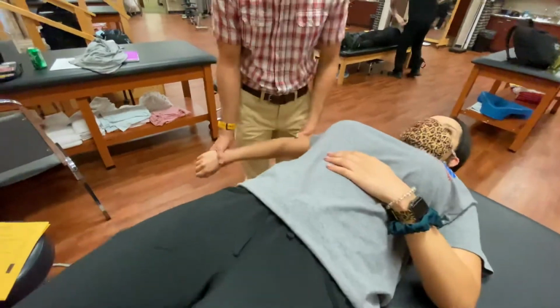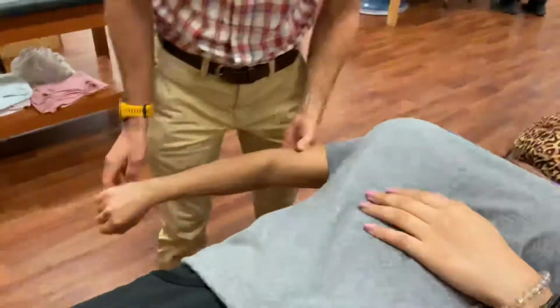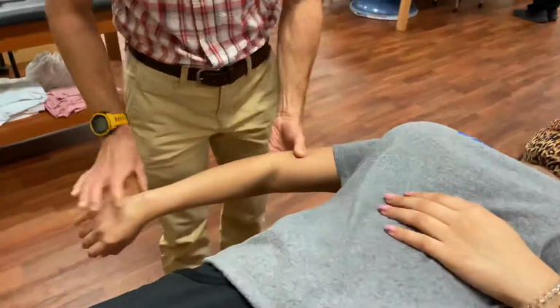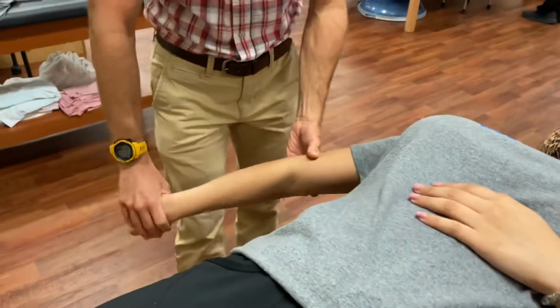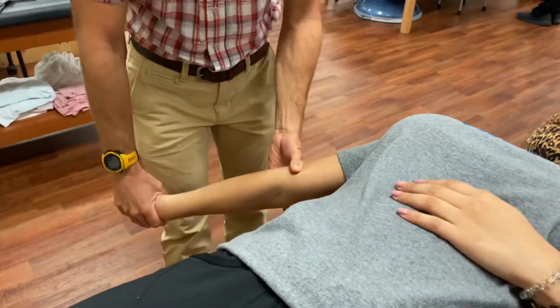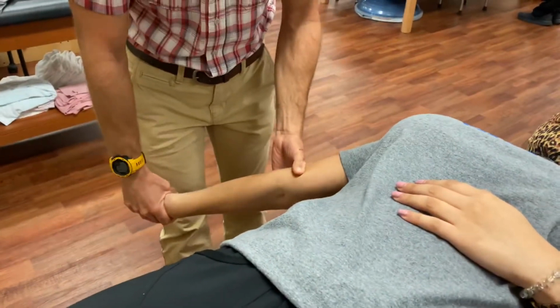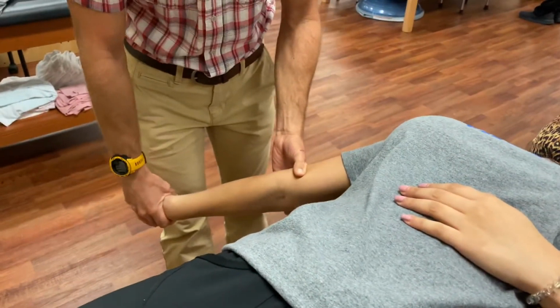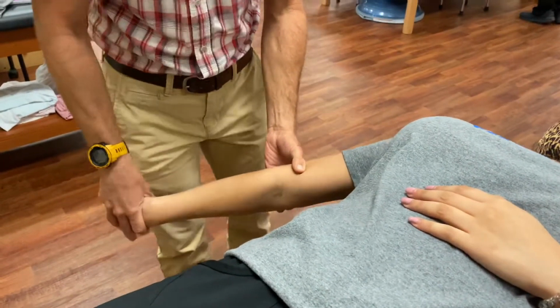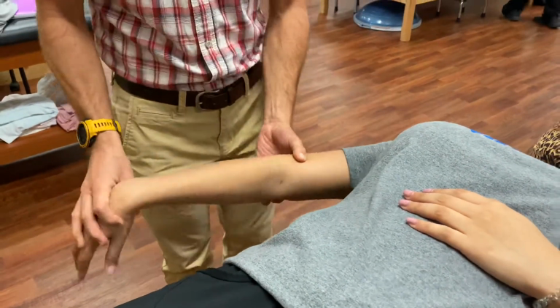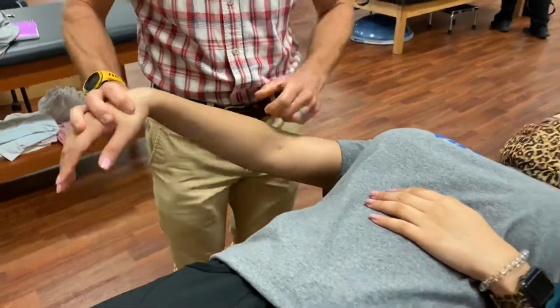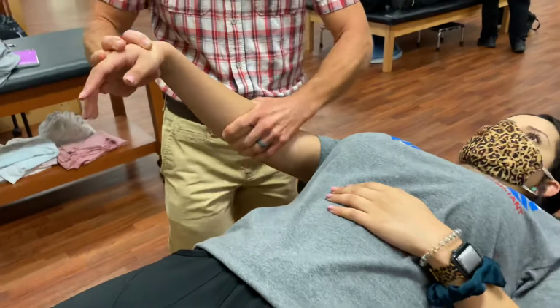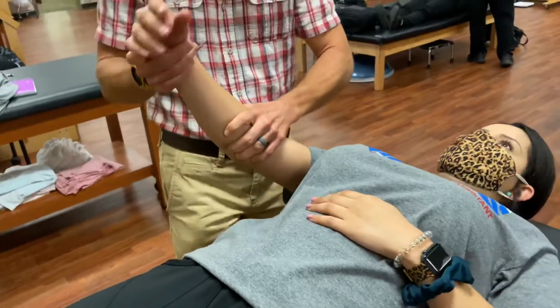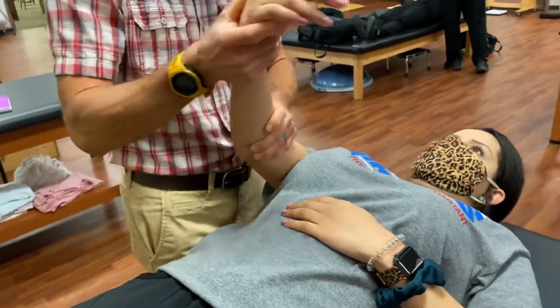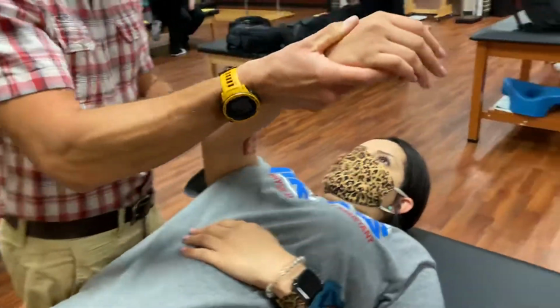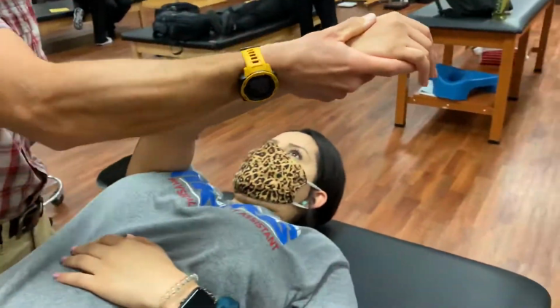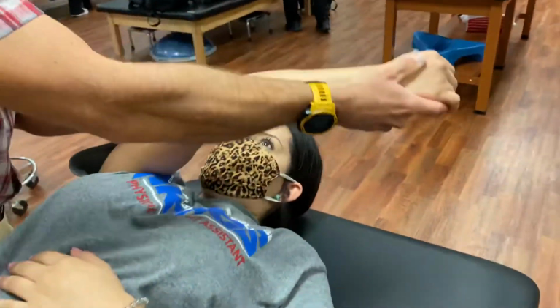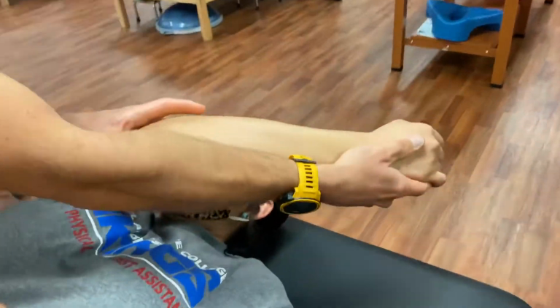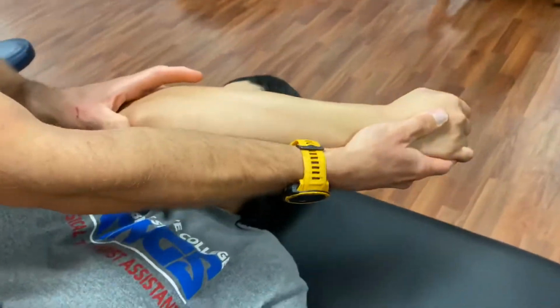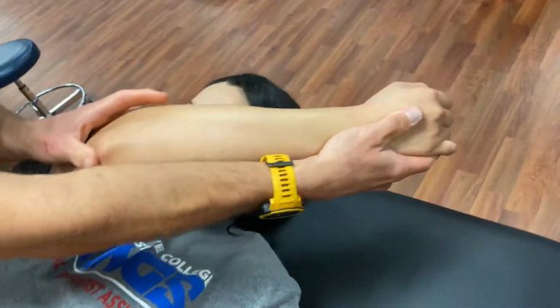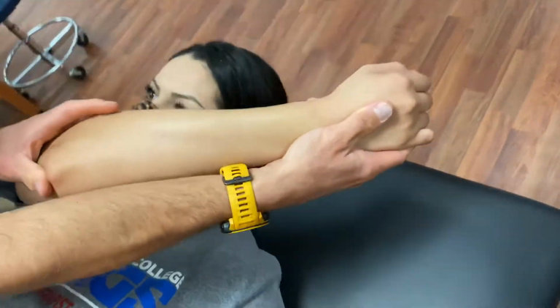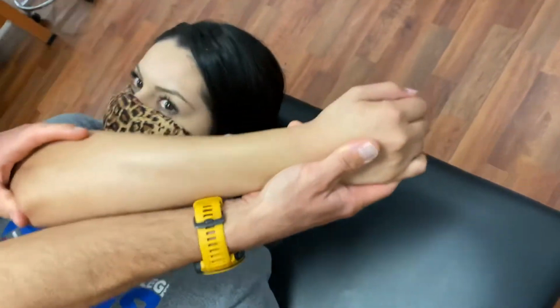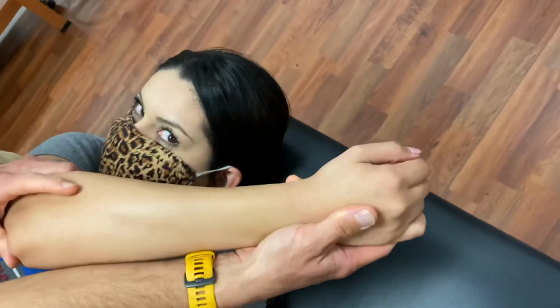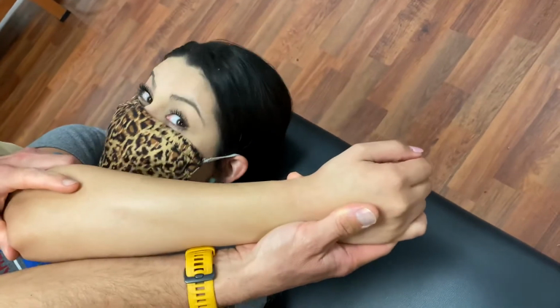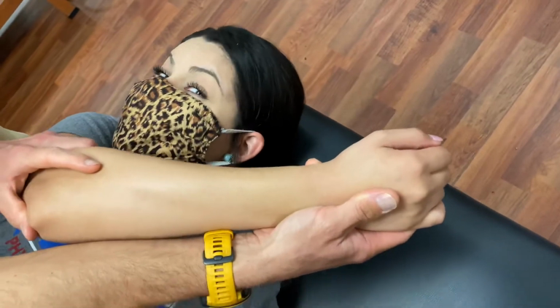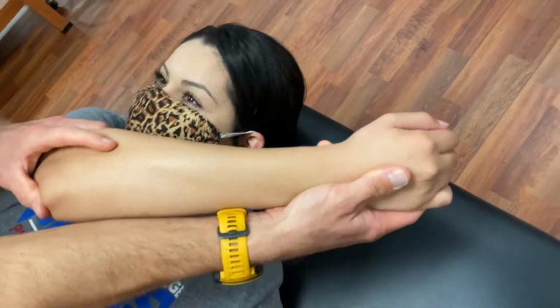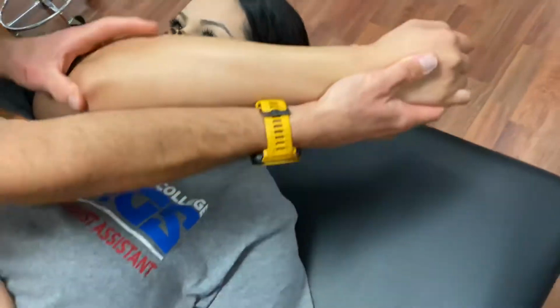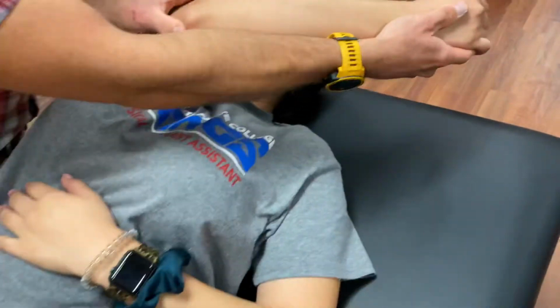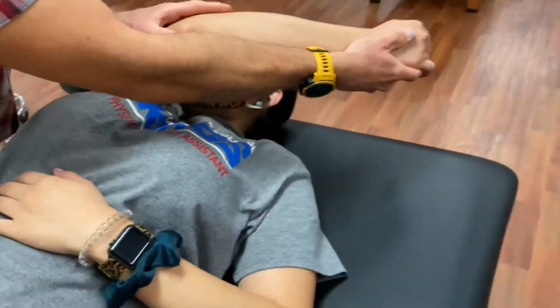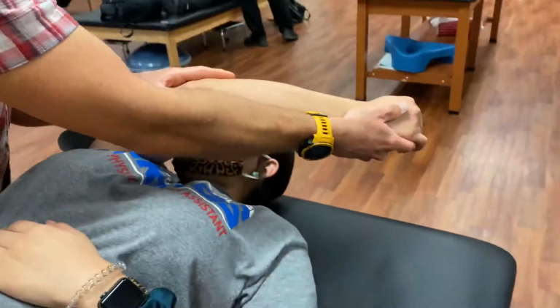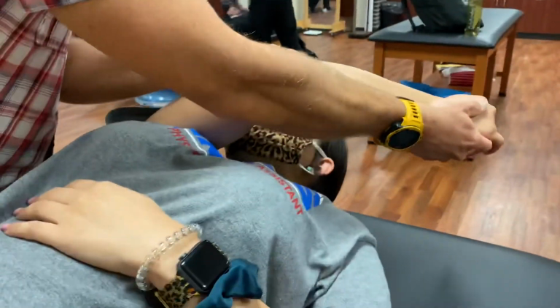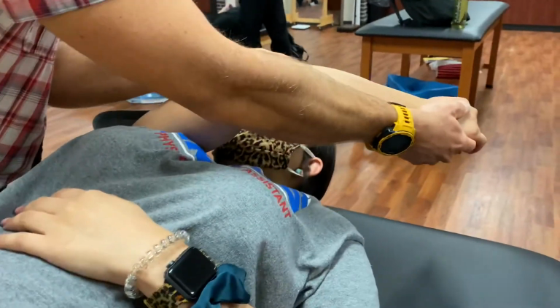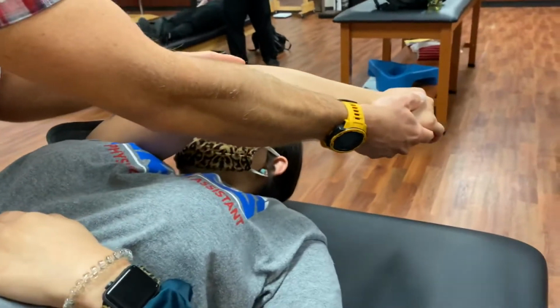So I move from here, and then I'm going to take it across the body — externally rotate, a little bit of shoulder flexion, a little bit of elbow flexion, radial deviation.